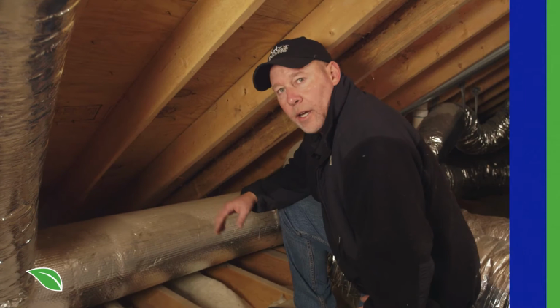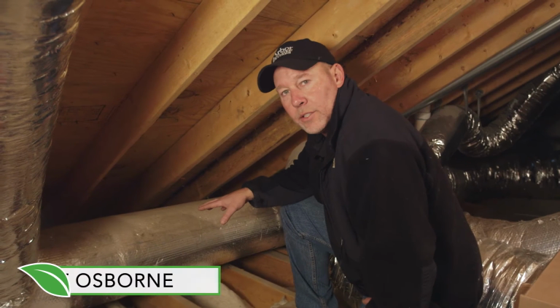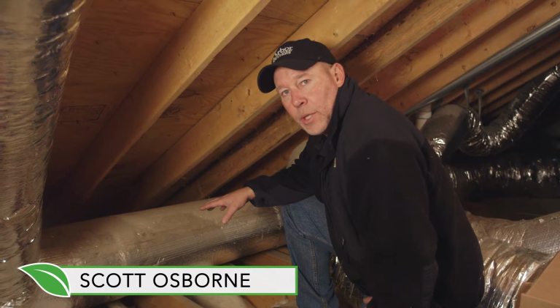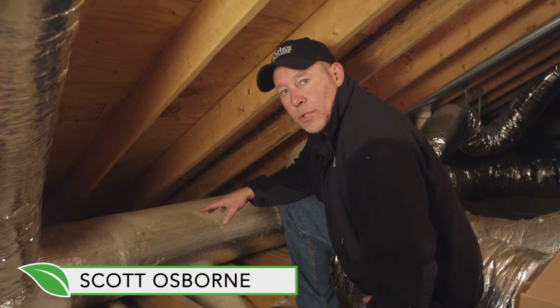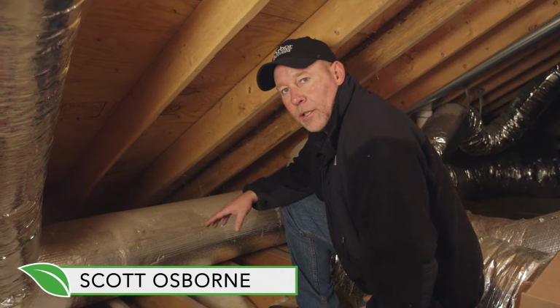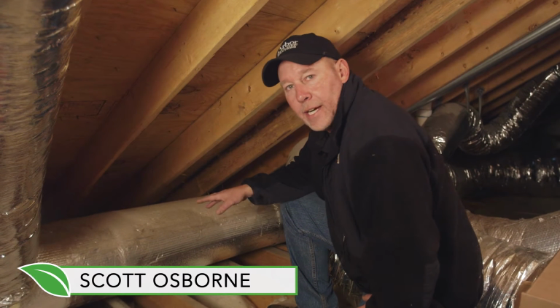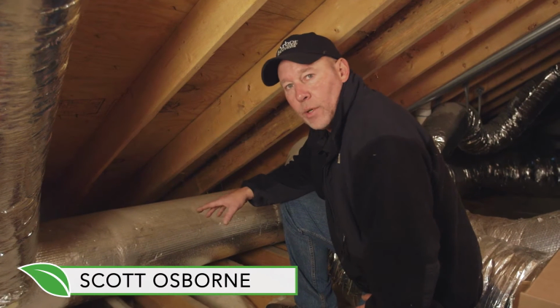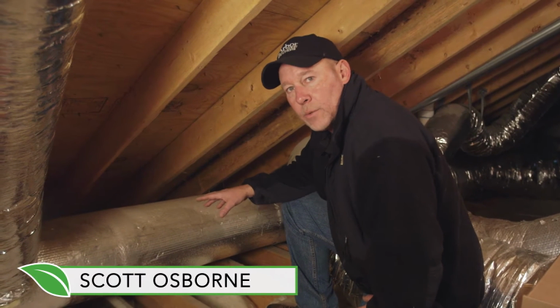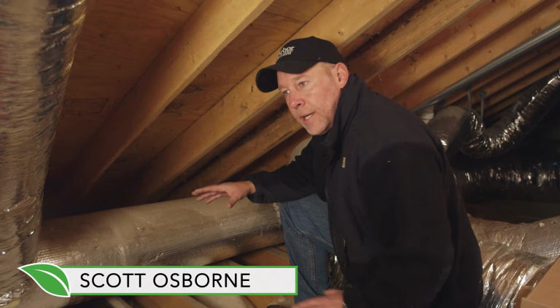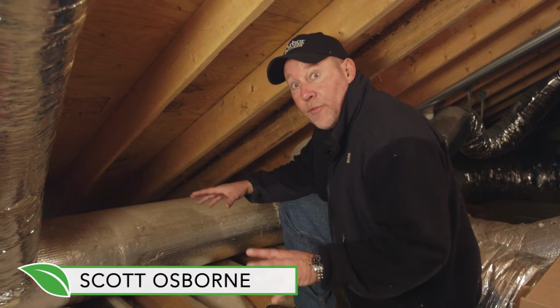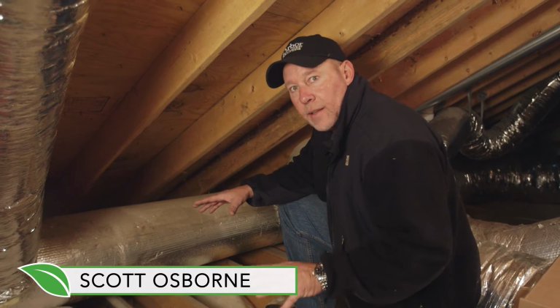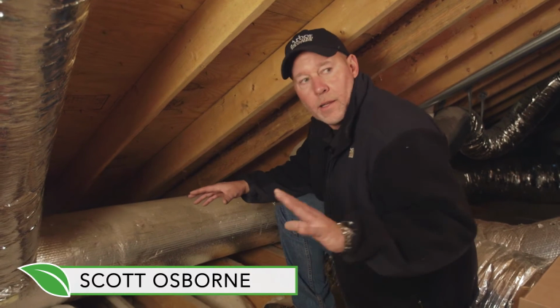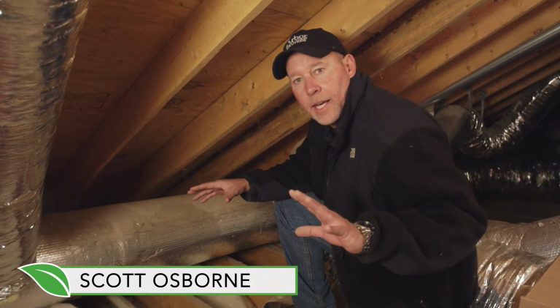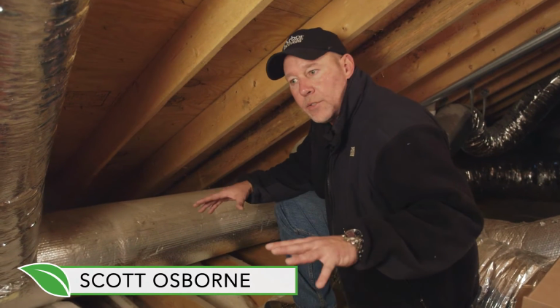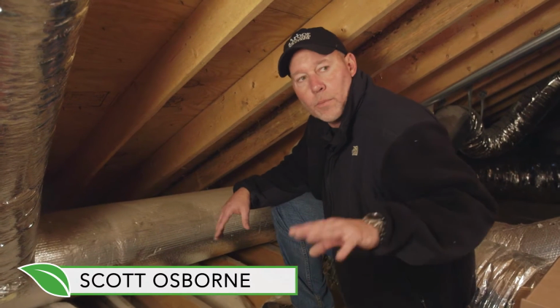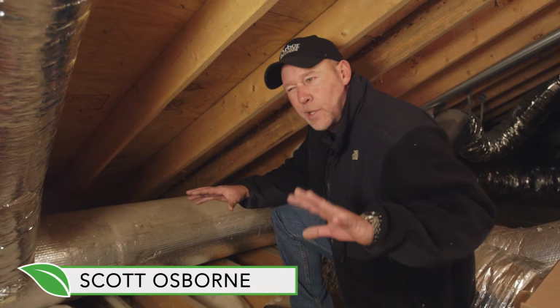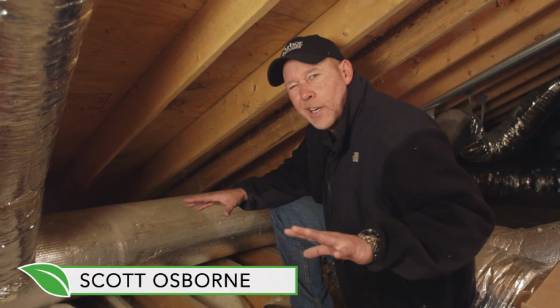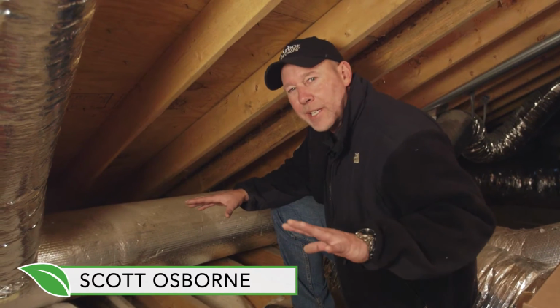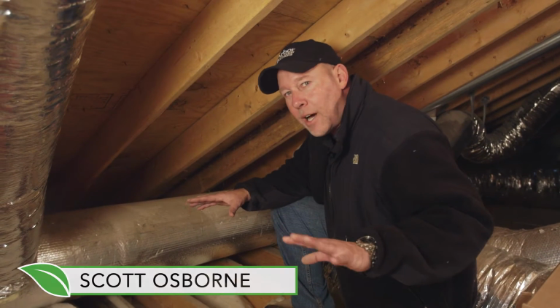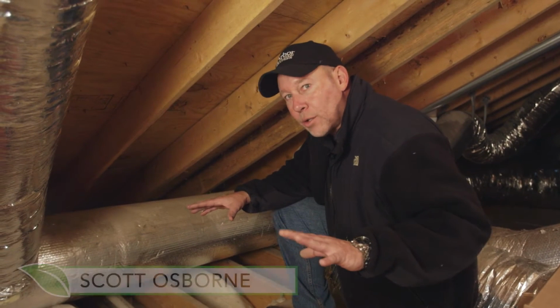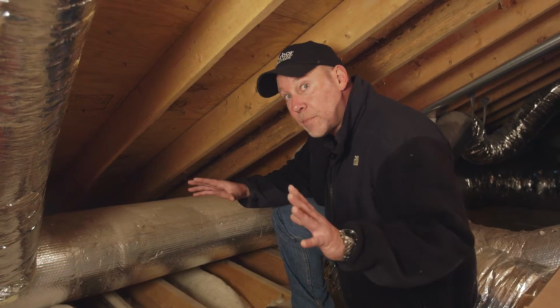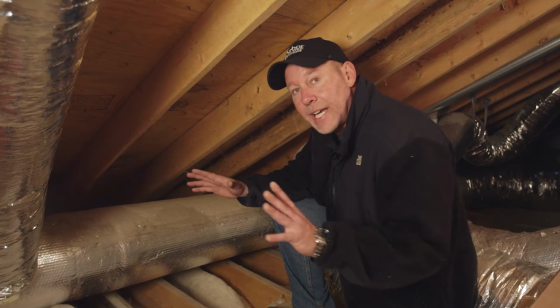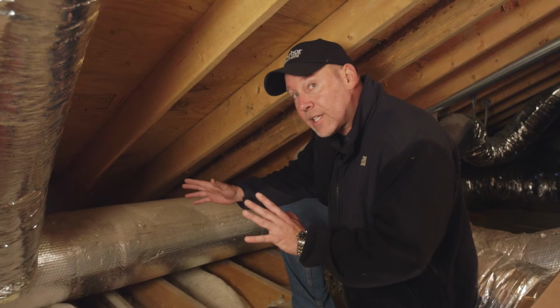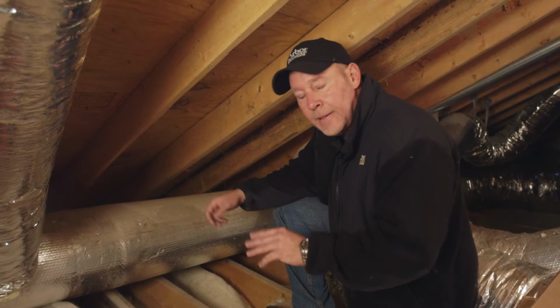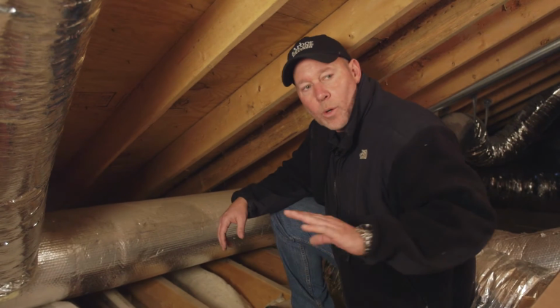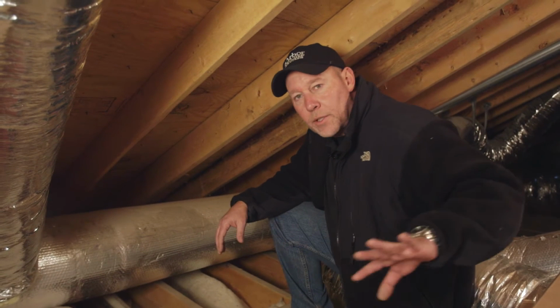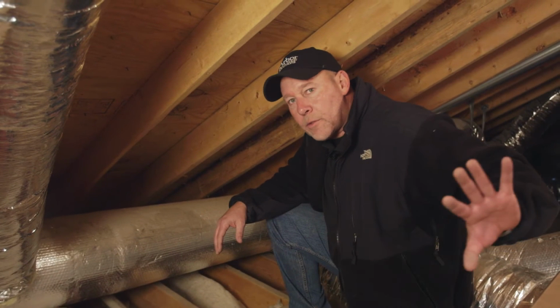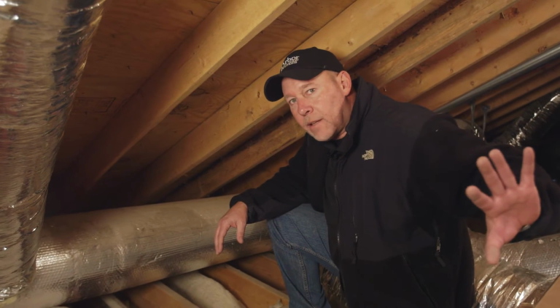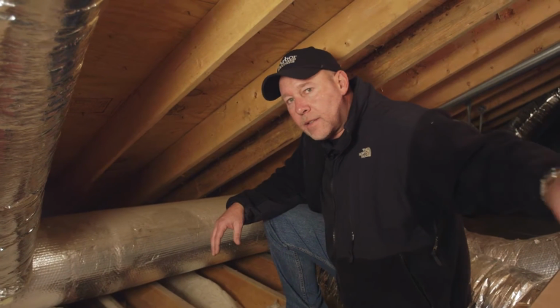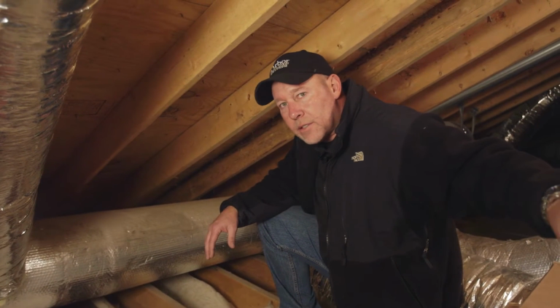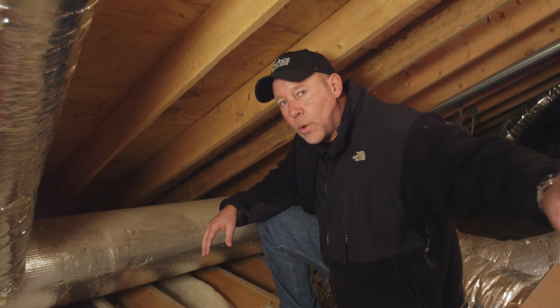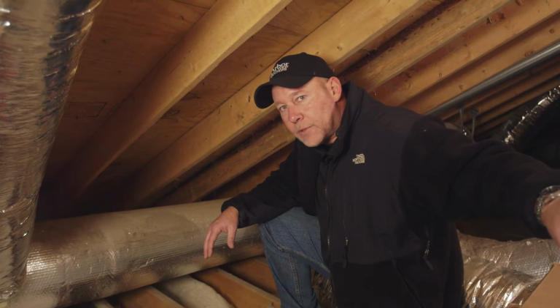Here we are still in a bonus room, looking at the airflow and how it's really affecting not only this room, which we don't really care about making hot or cold because this is basically outside. What we're concerned with is making the interior side more comfortable.